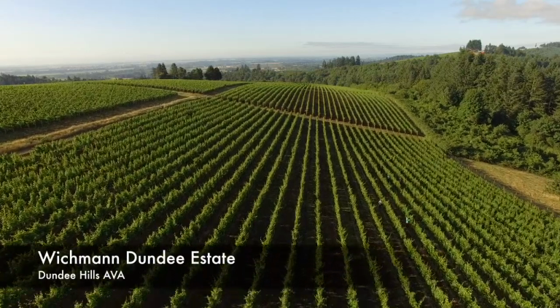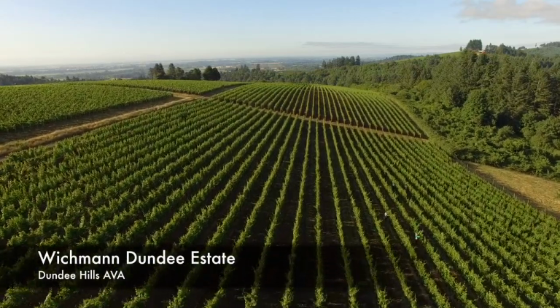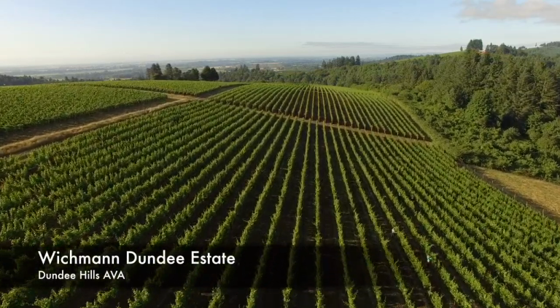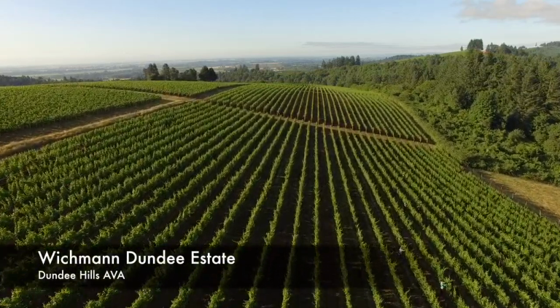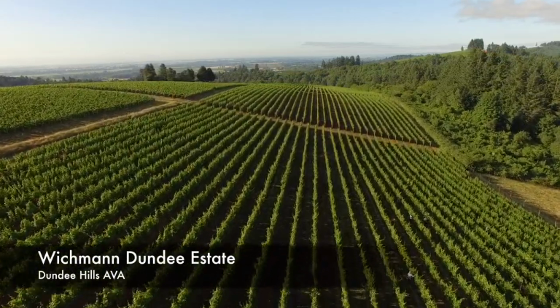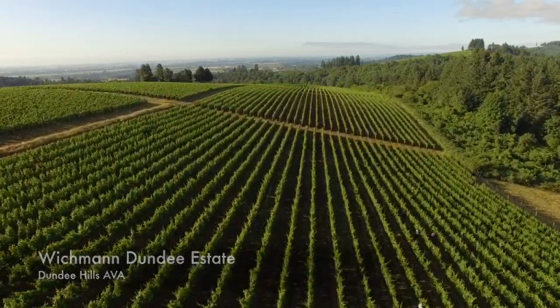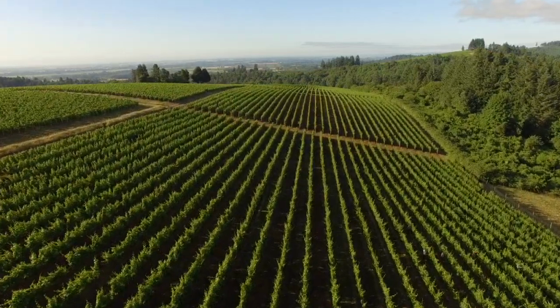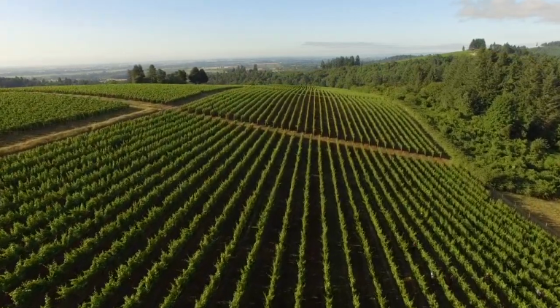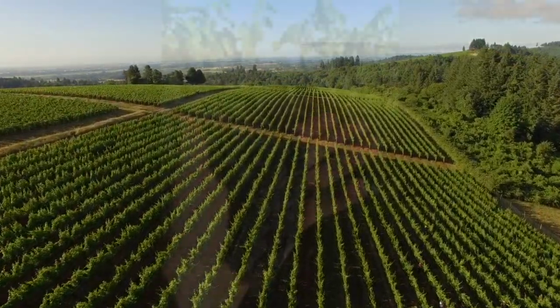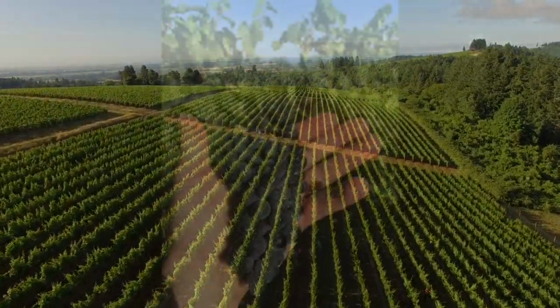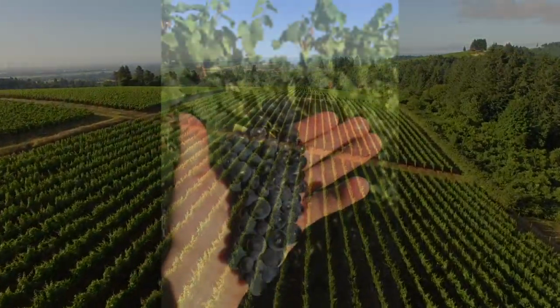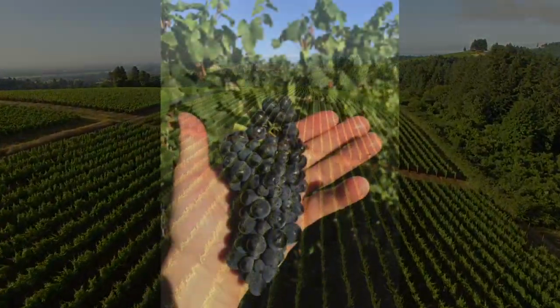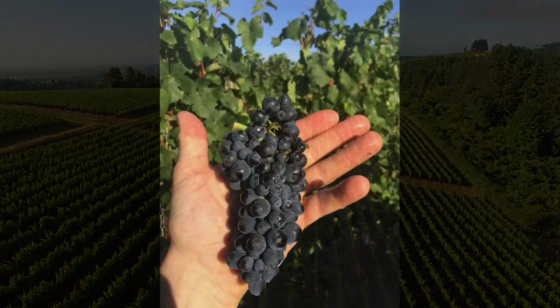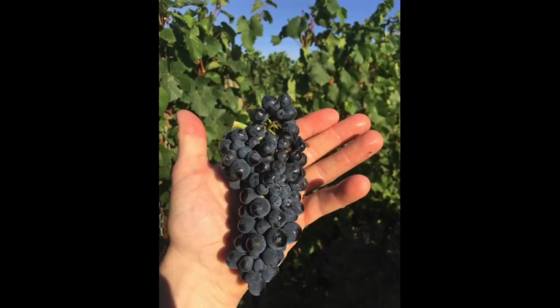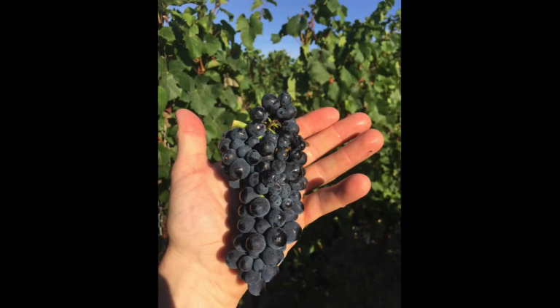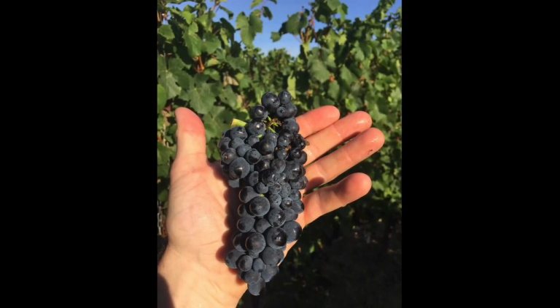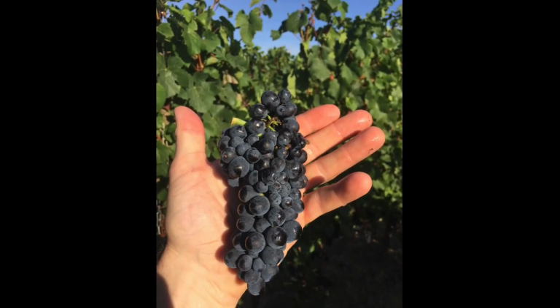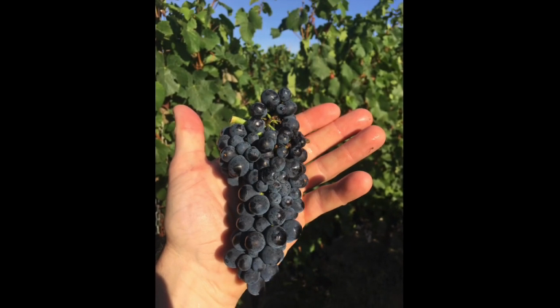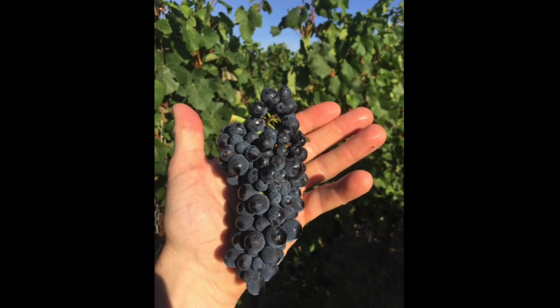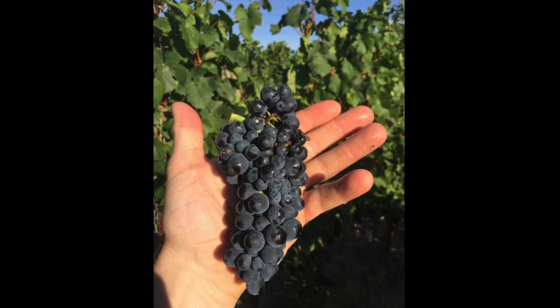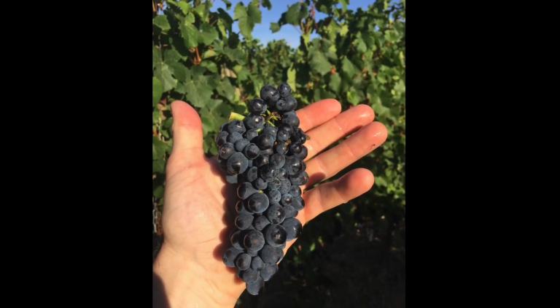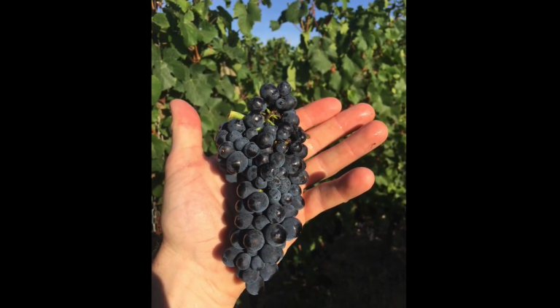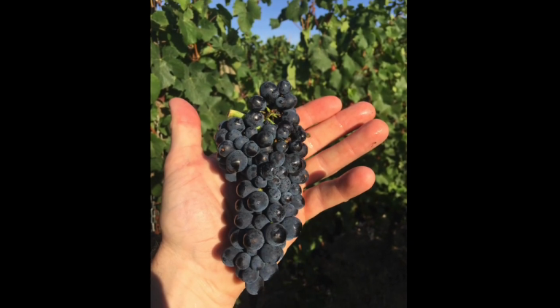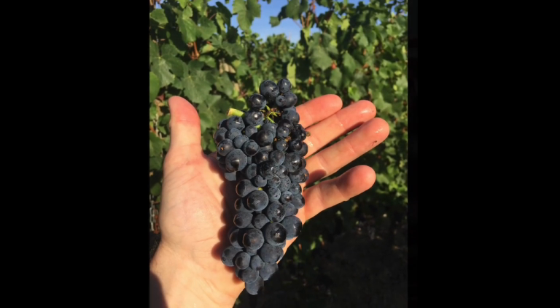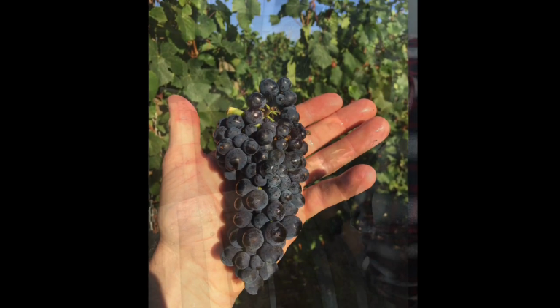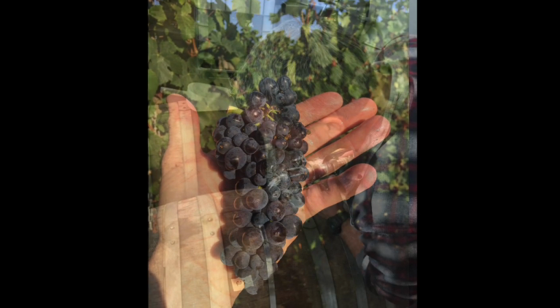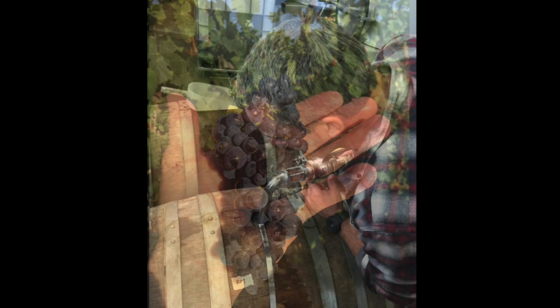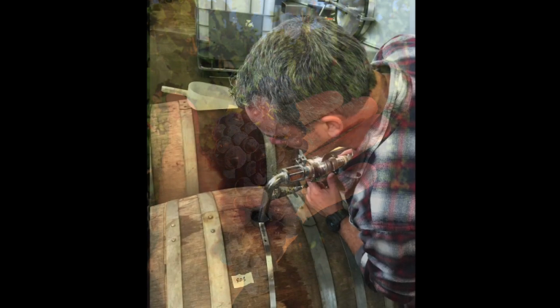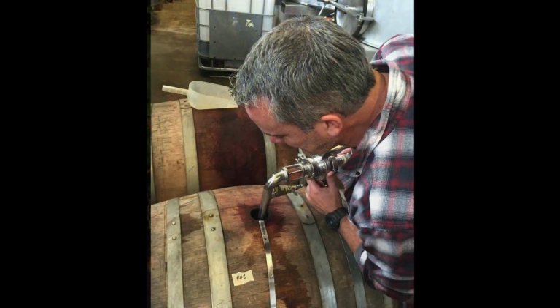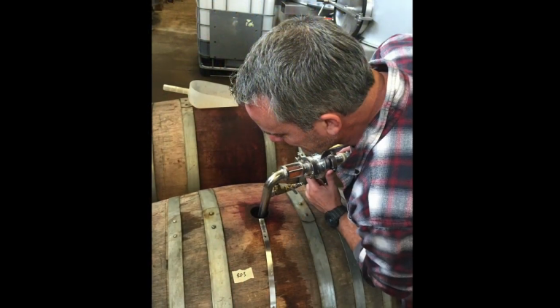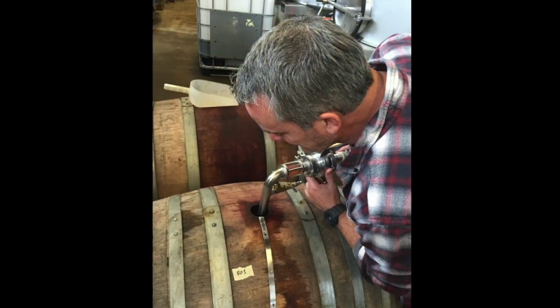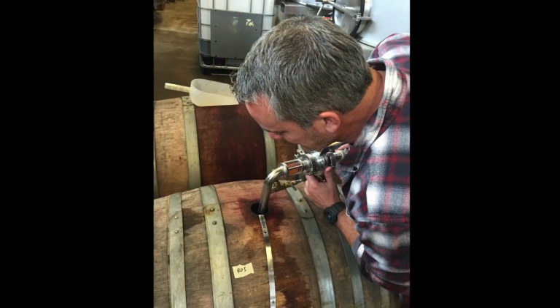The fruit for our Rosé Pinot Noir is always hand-picked. It's always hand-sorted and then it's either gently pressed or it's saignéed, with skin contact times ranging from as little as an hour to sometimes more than a day.